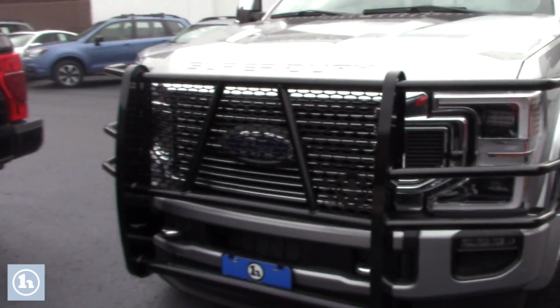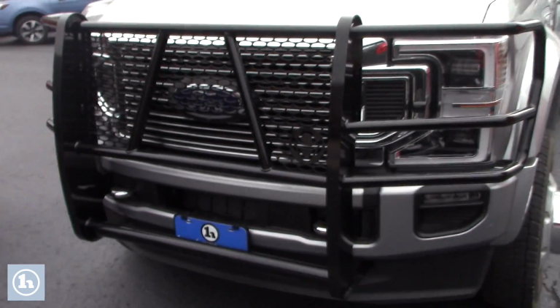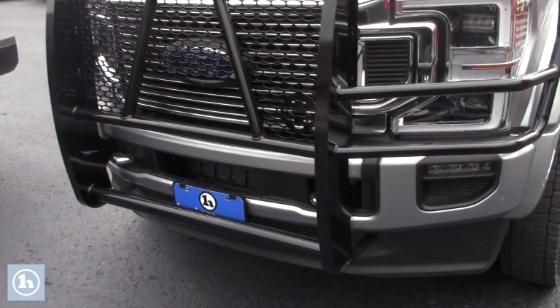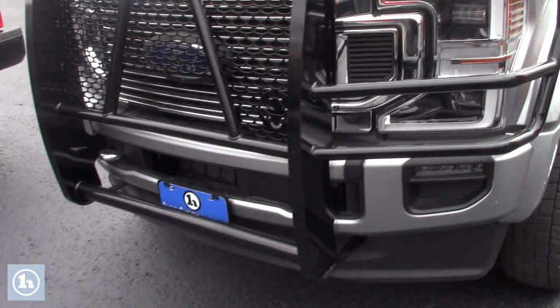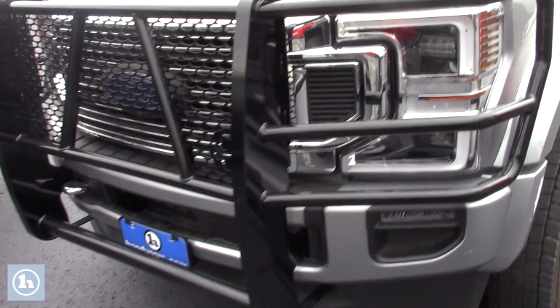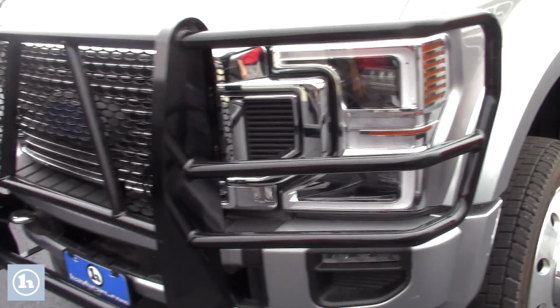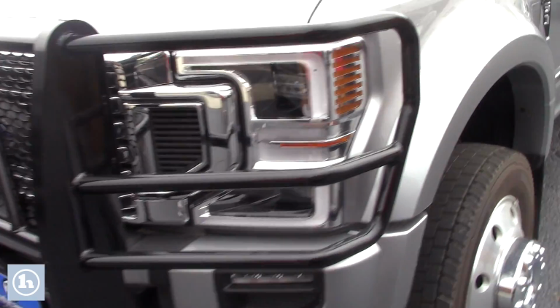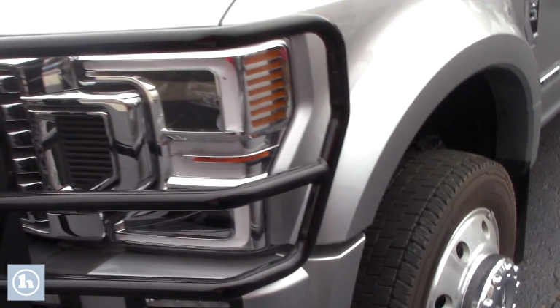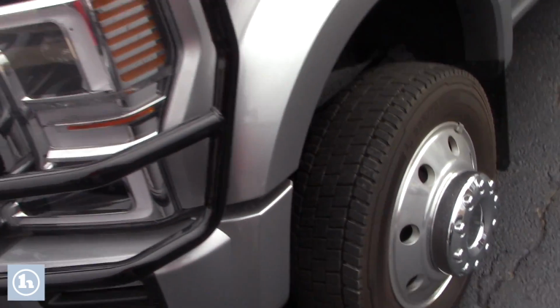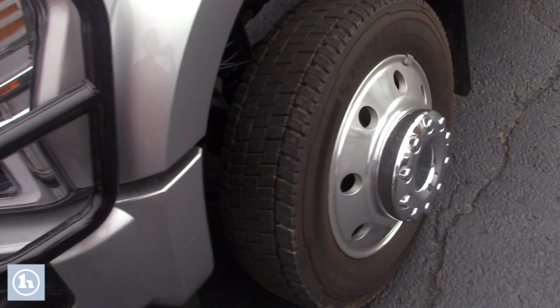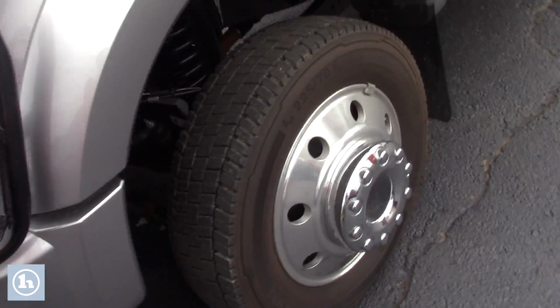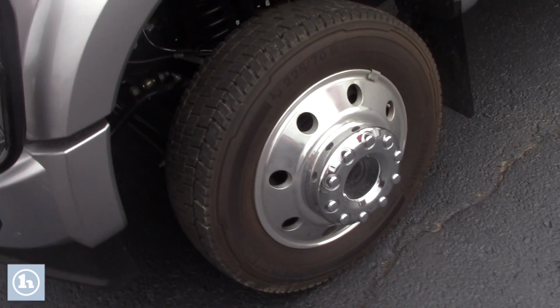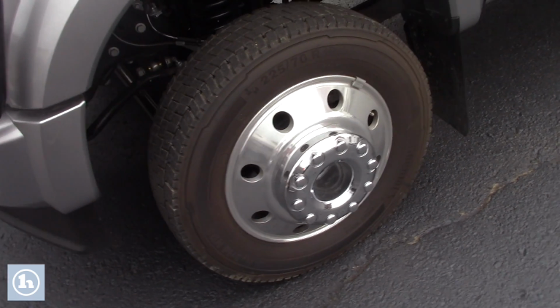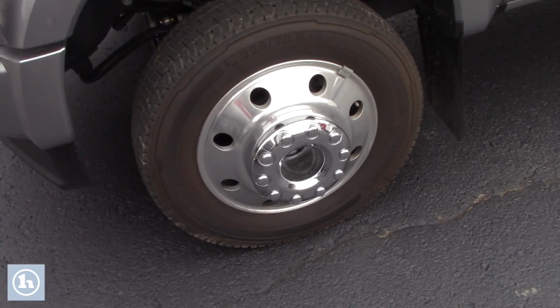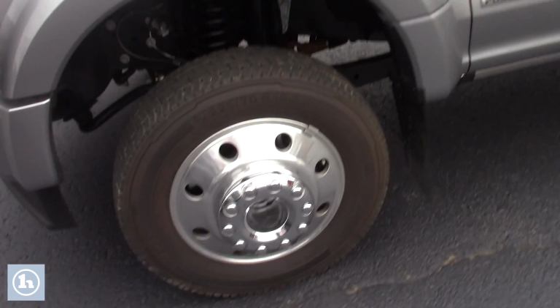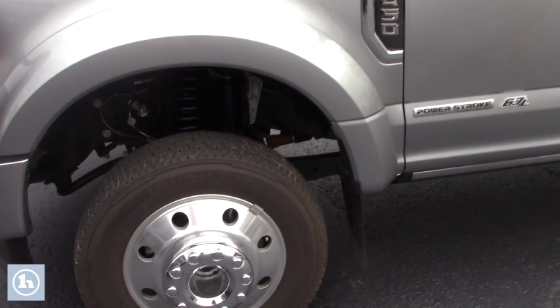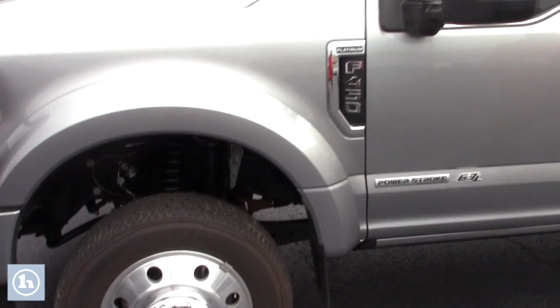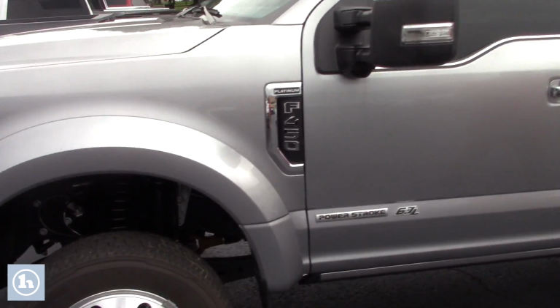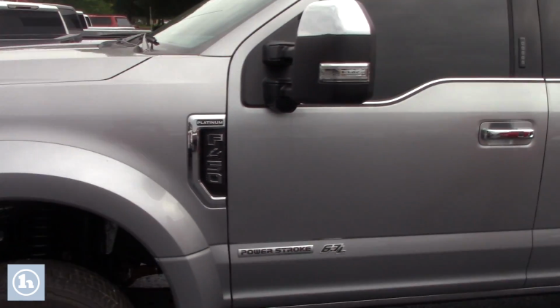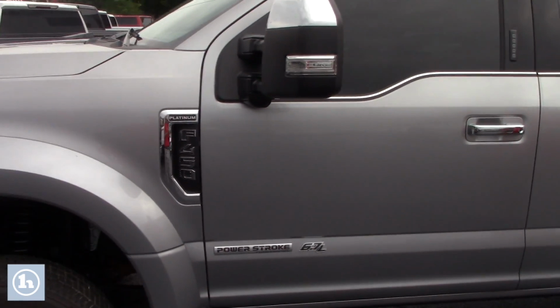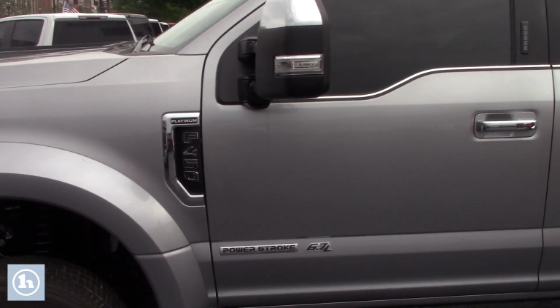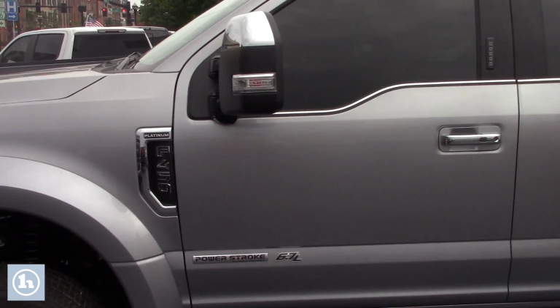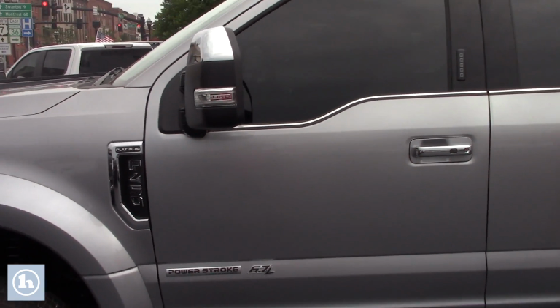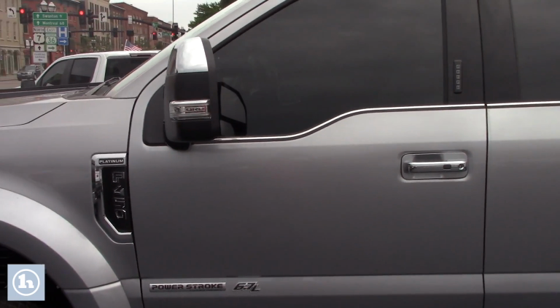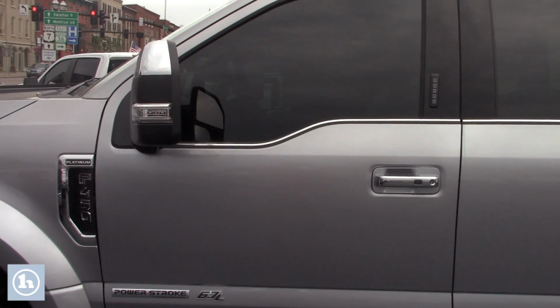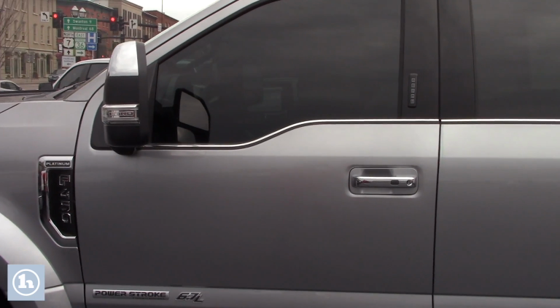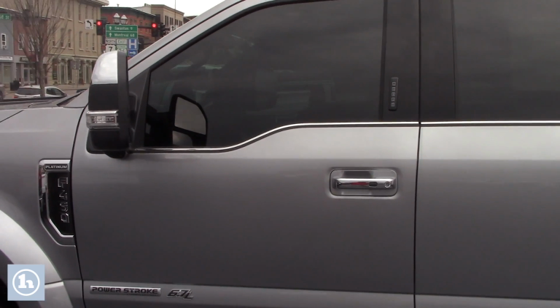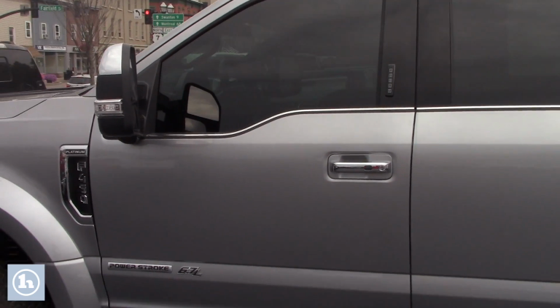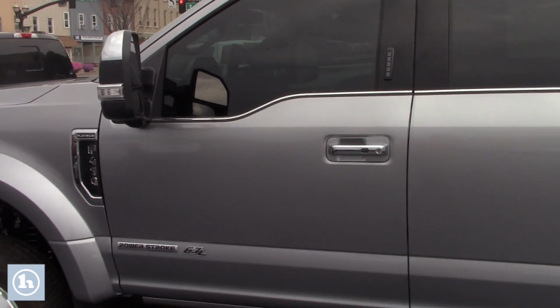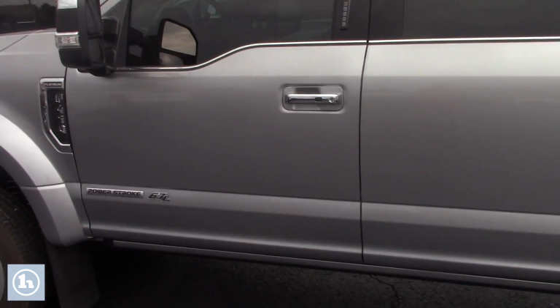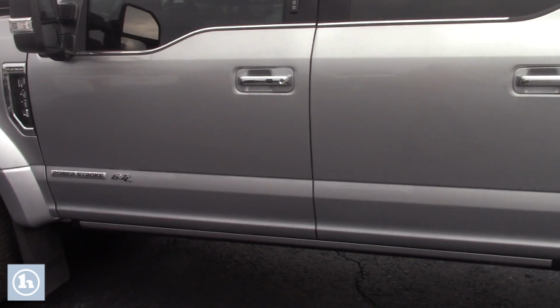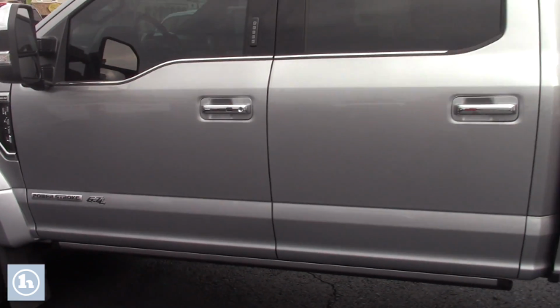If you follow me down along the side of the truck here, you'll see it's in beautiful condition. Full-size crew cab, plenty of space in the back for passengers and gear. It does have the oversized tow mirrors that have the blind spot monitoring built in.